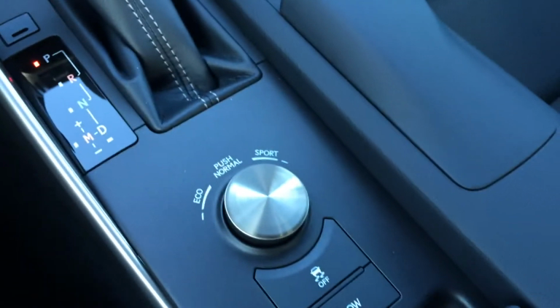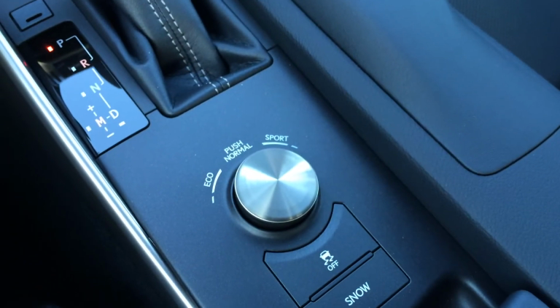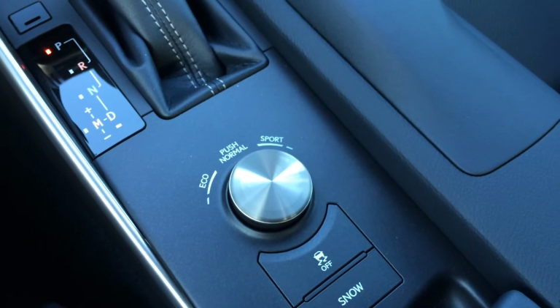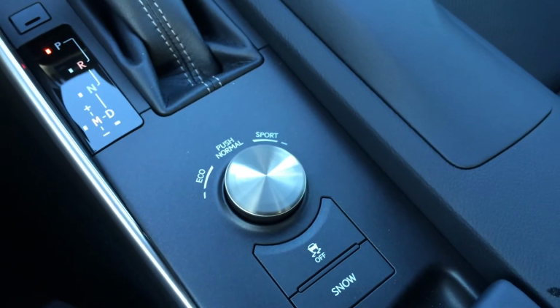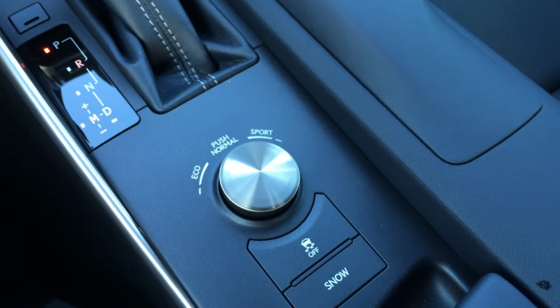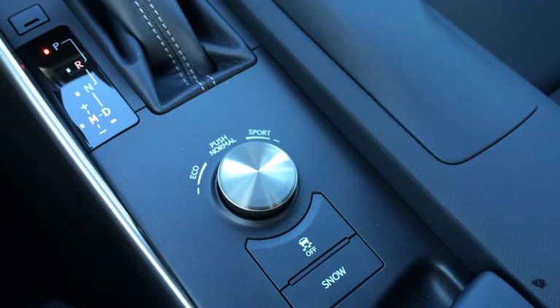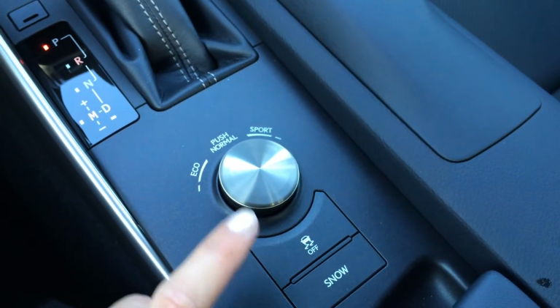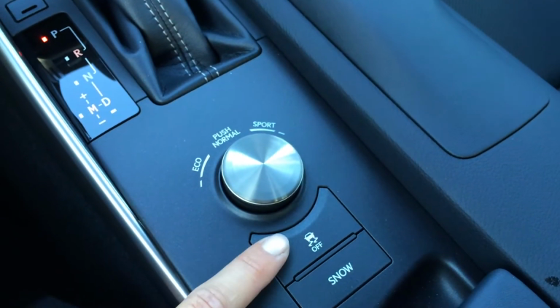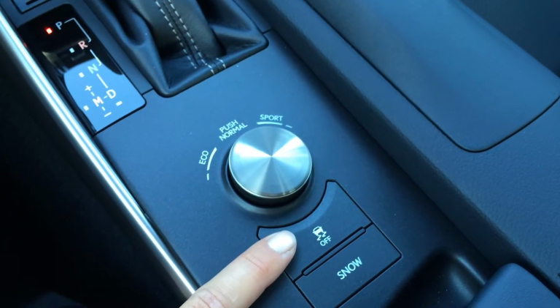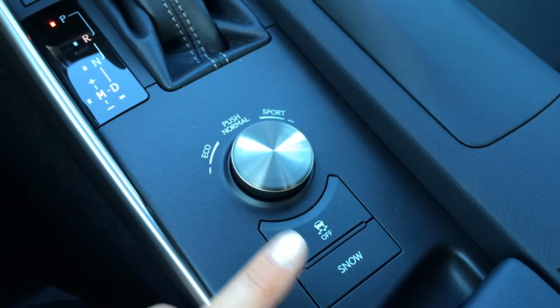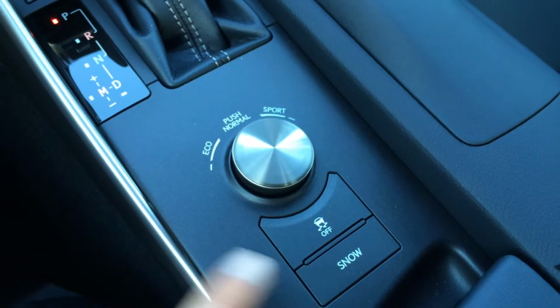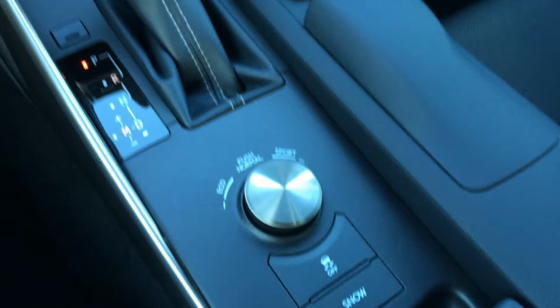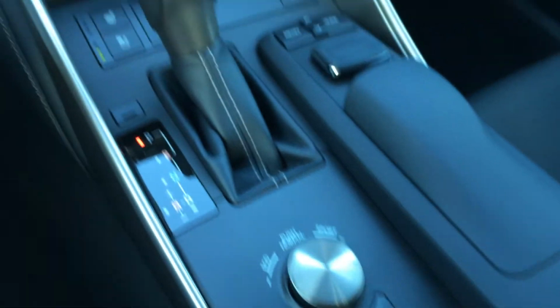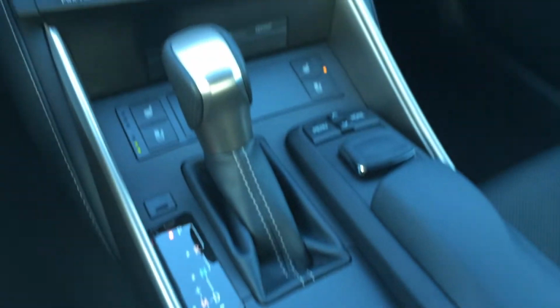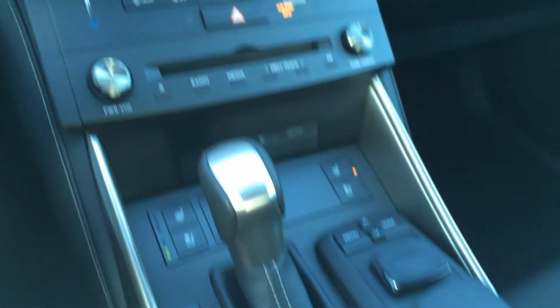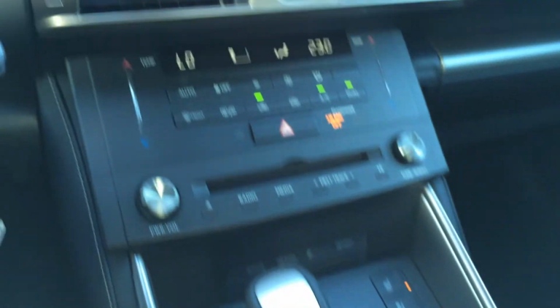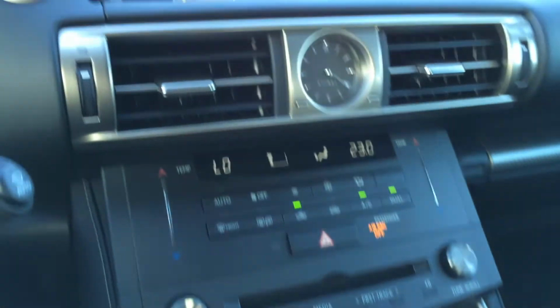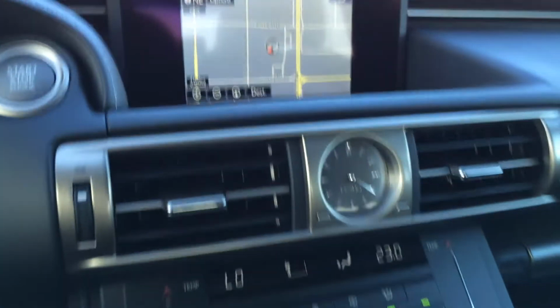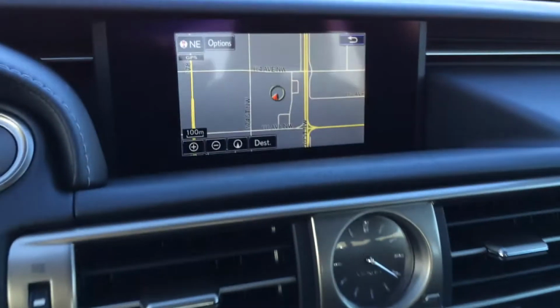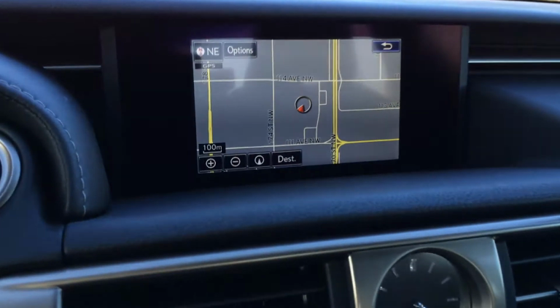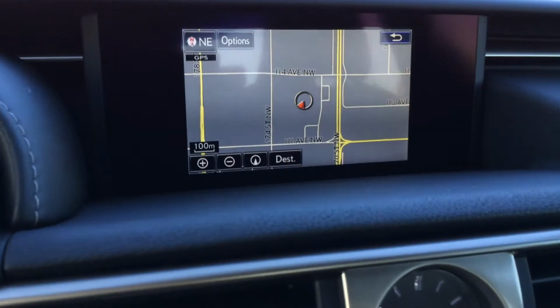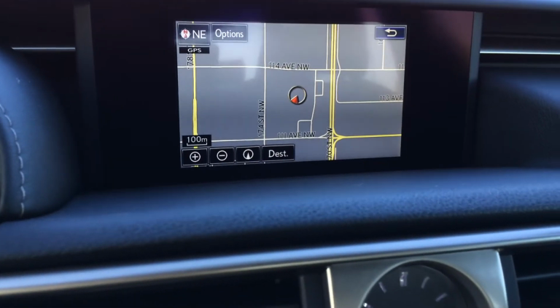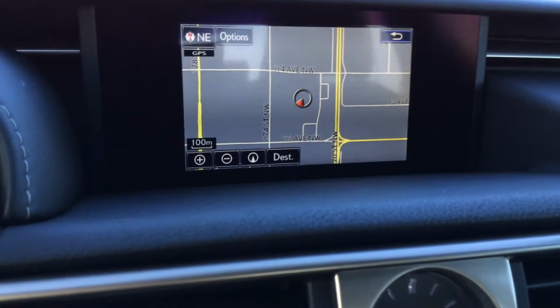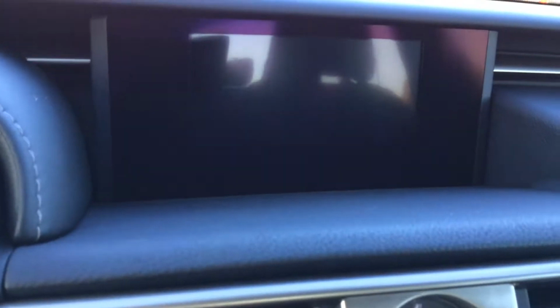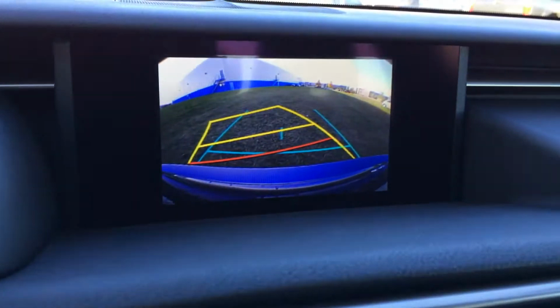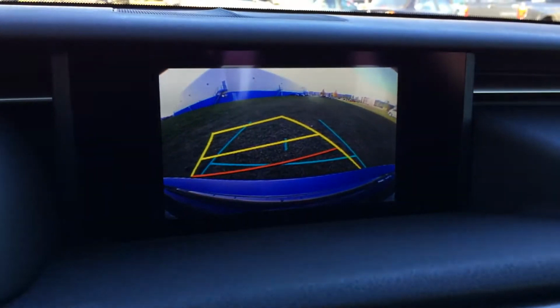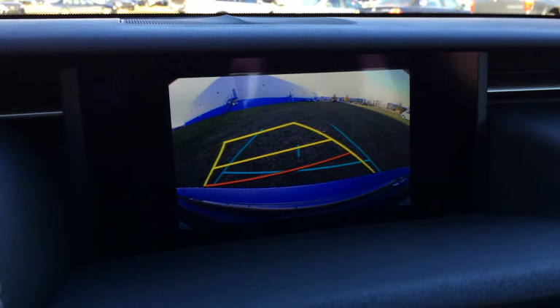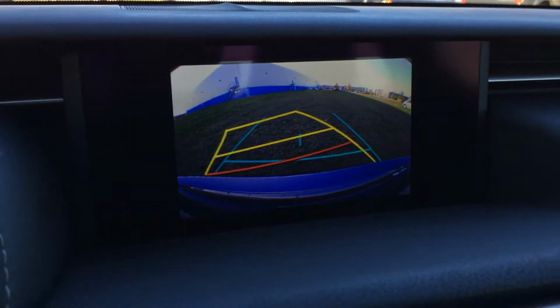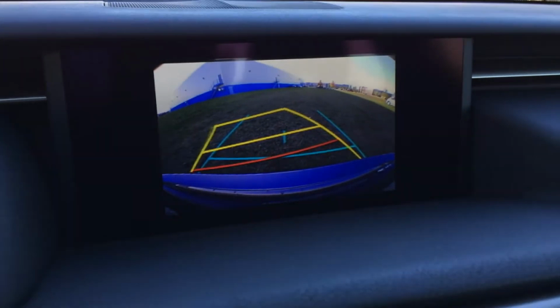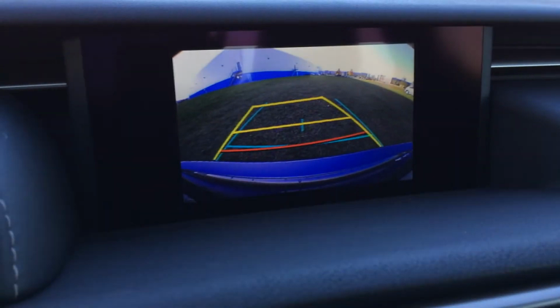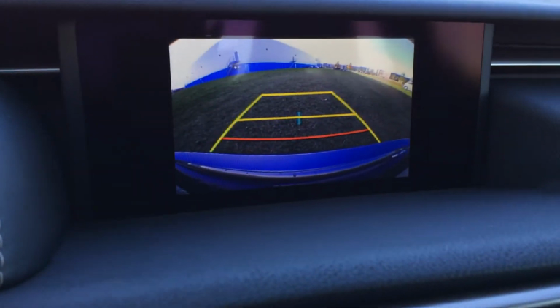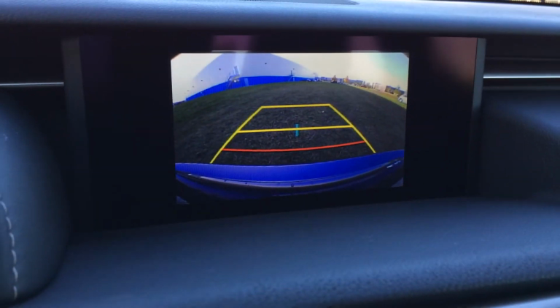Drive modes — you have eco, normal, and sport. Traction control off switch and snow mode. The display screen houses your voice-activated navigation system as well as backup camera with grid lines; one line moves with the steering wheel.